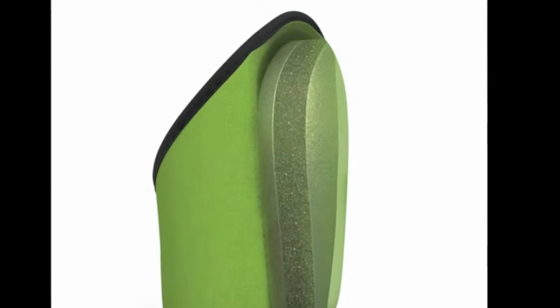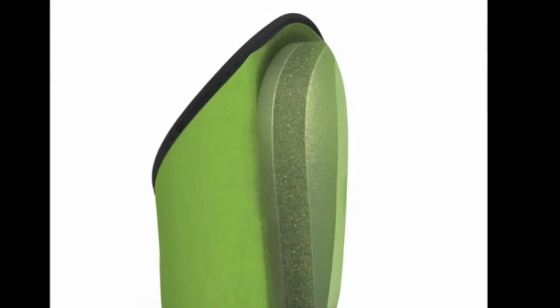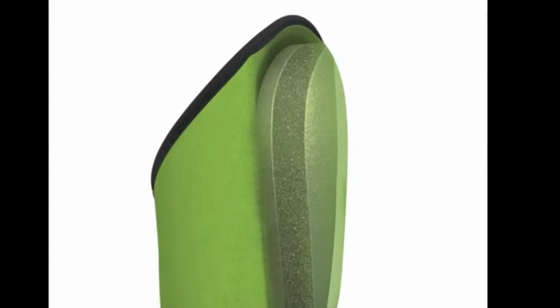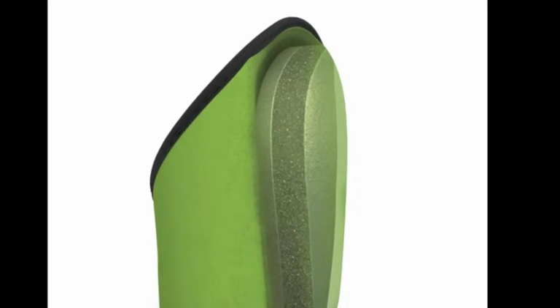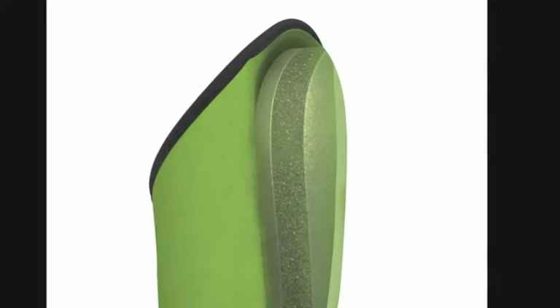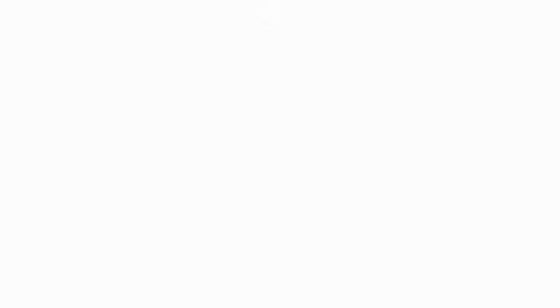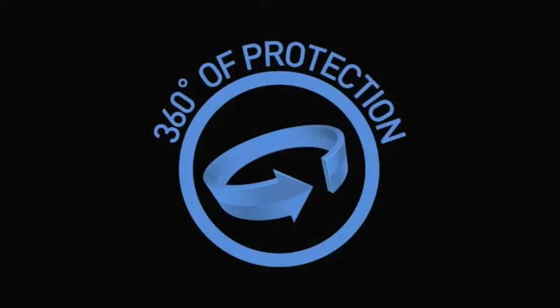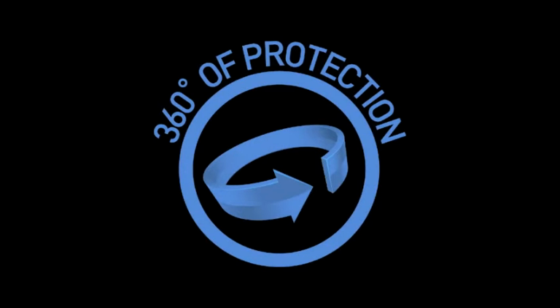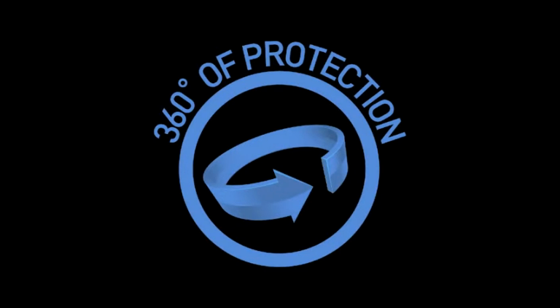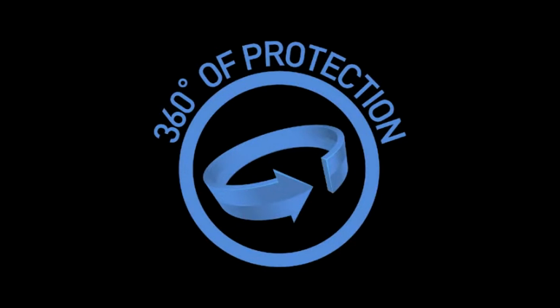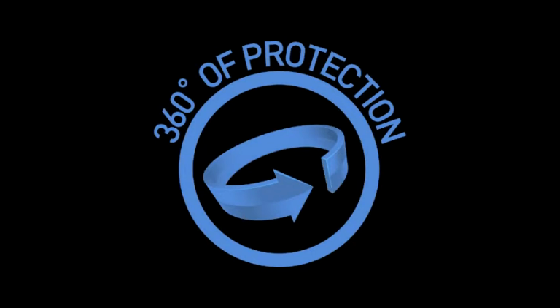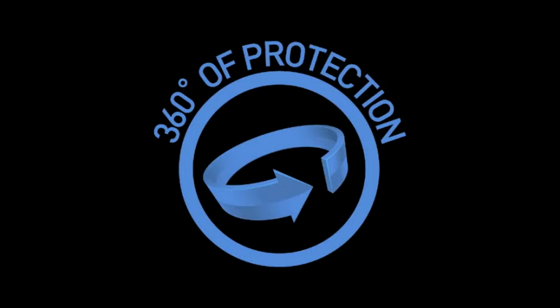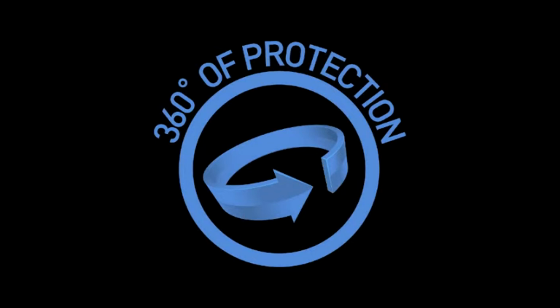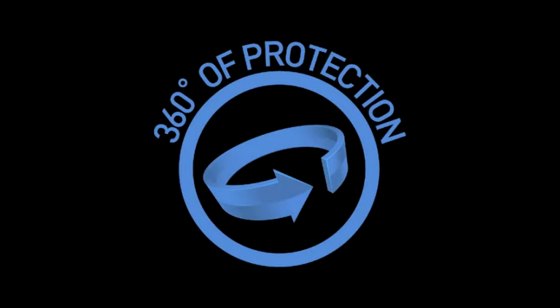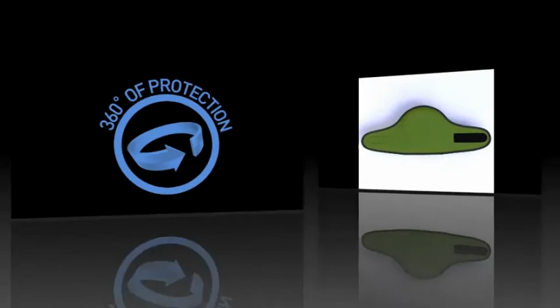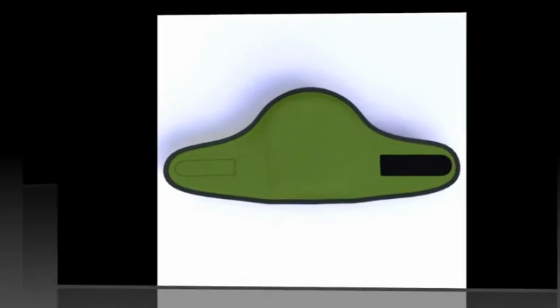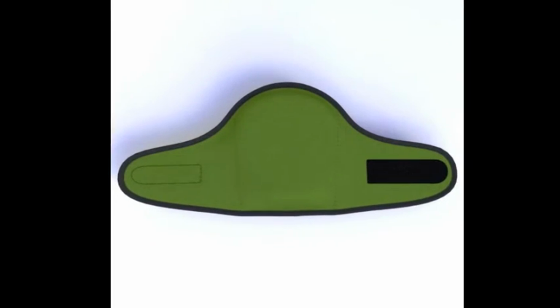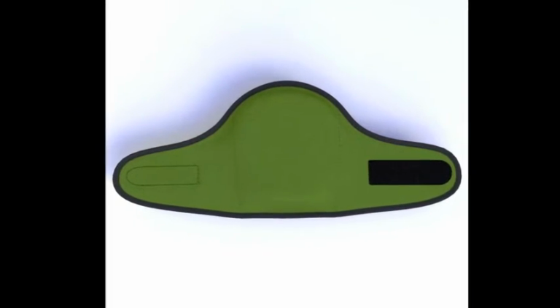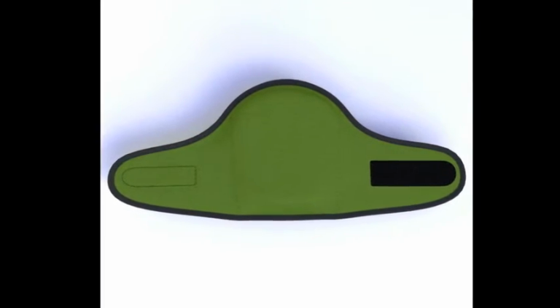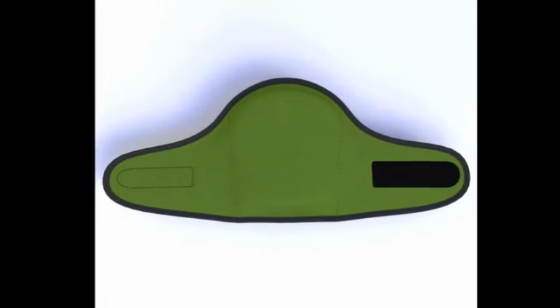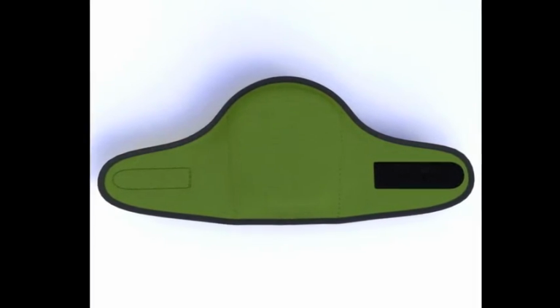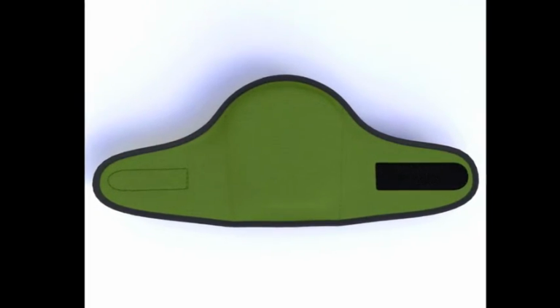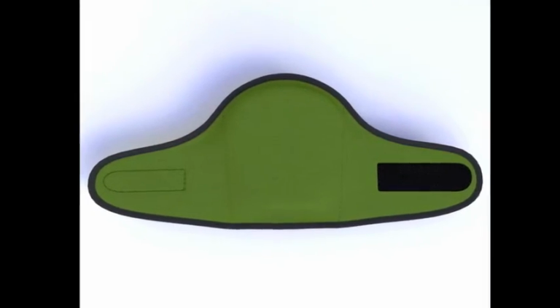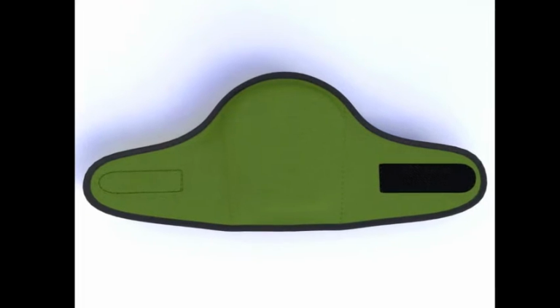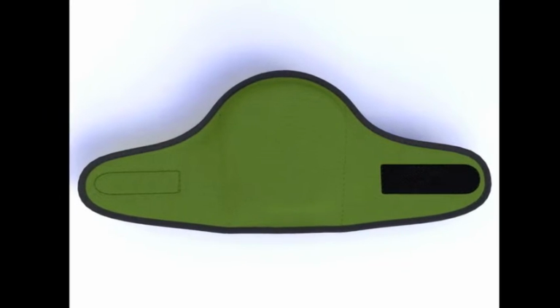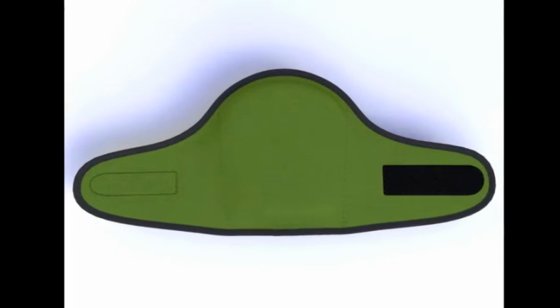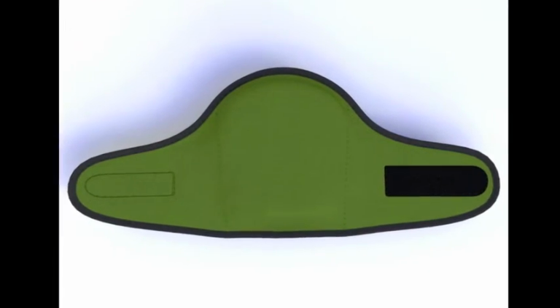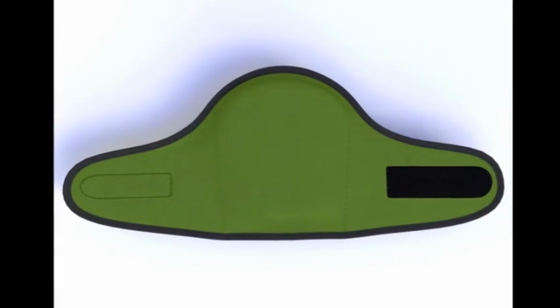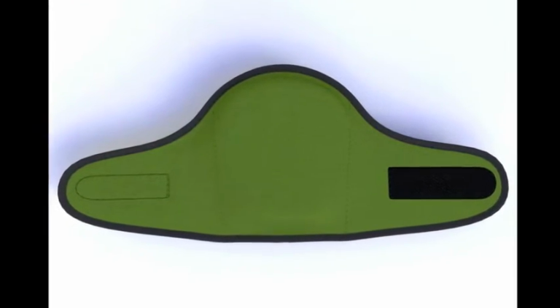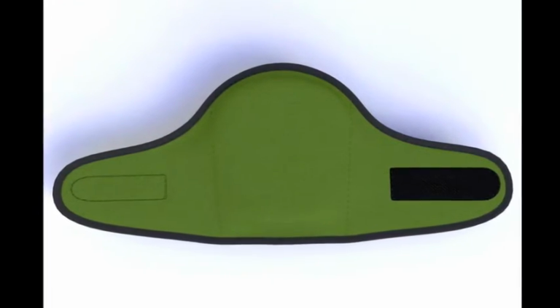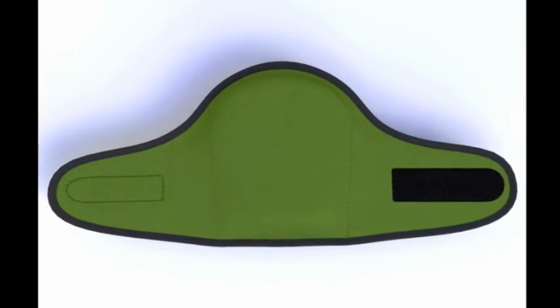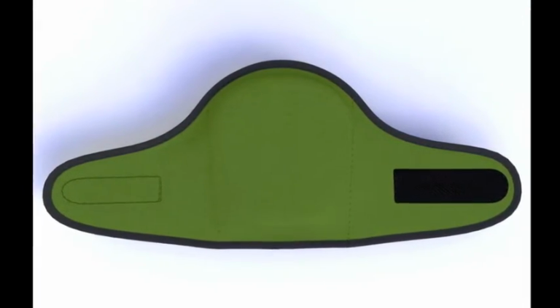Number two, the whole knee pad, including the foam, wraps around your leg. The wrap-around design provides a 360-degree layer of protection from all angles. Your knees are protected from the front and from the sides.